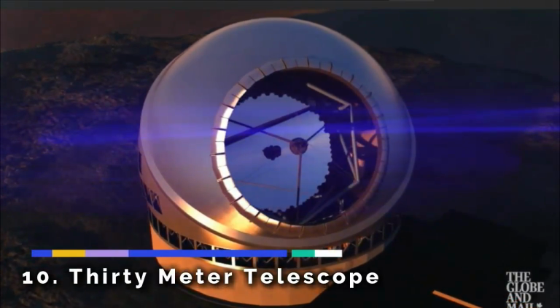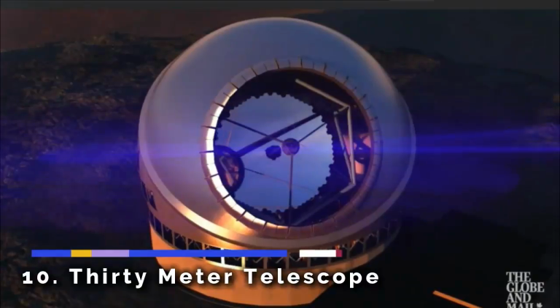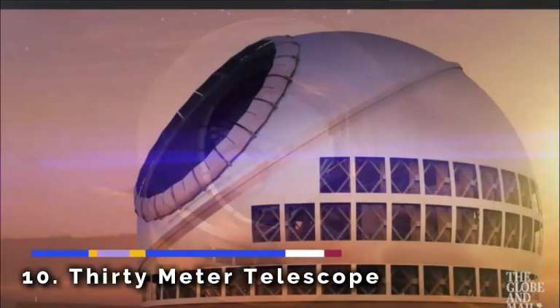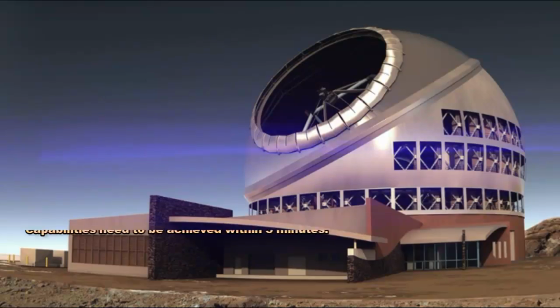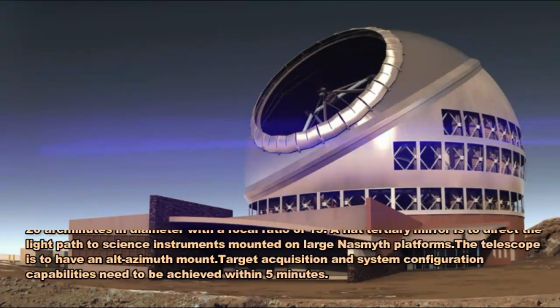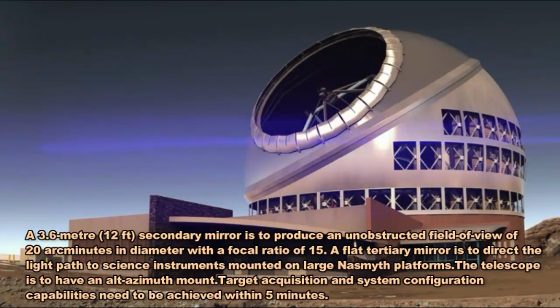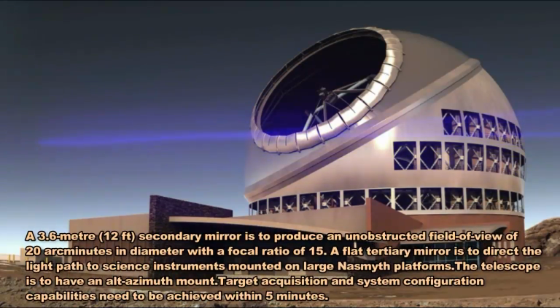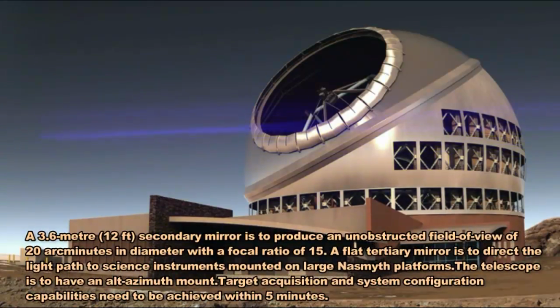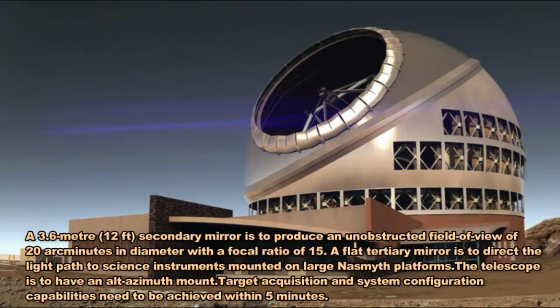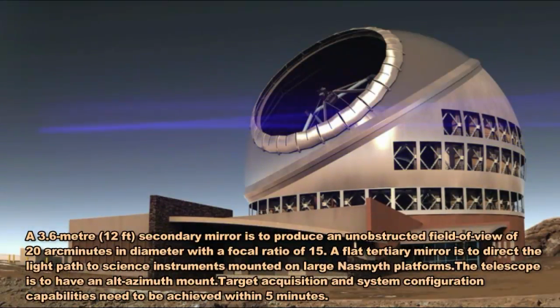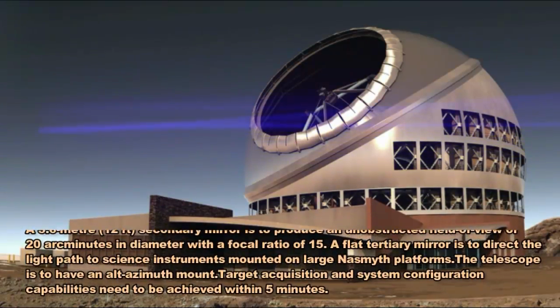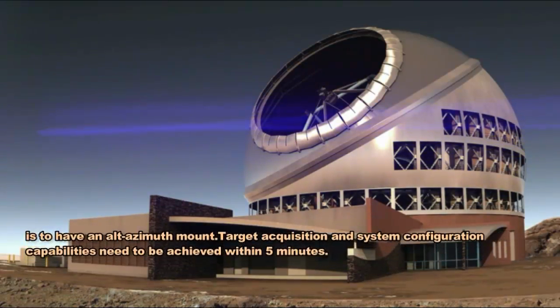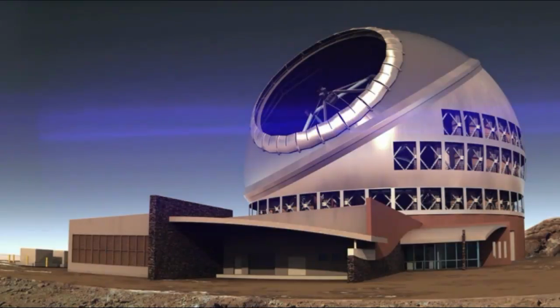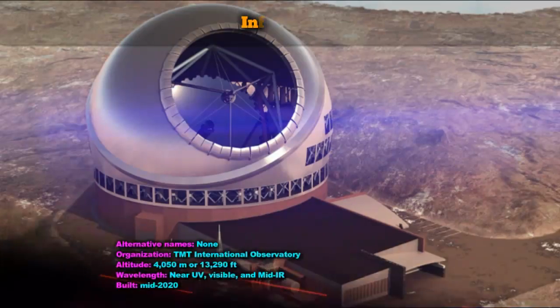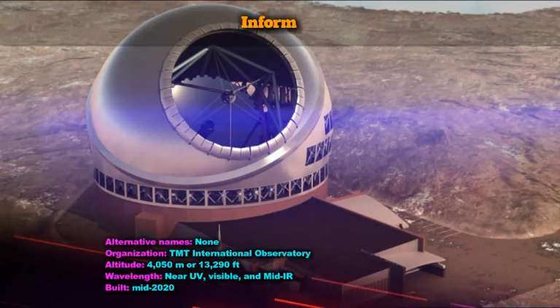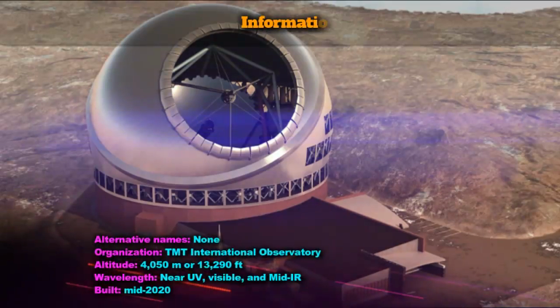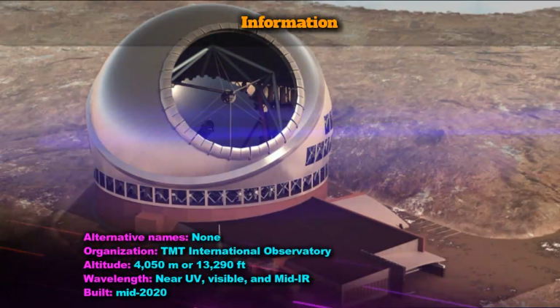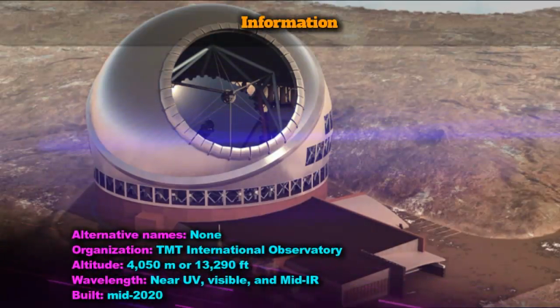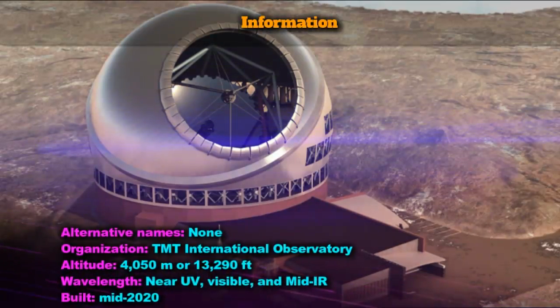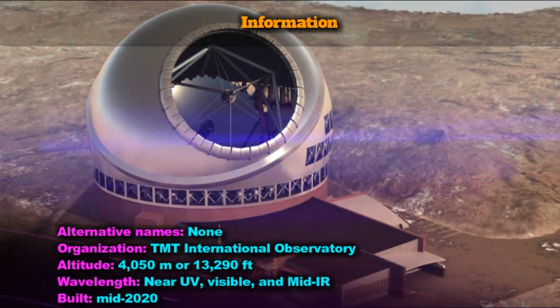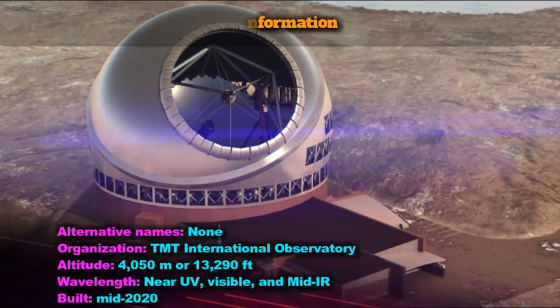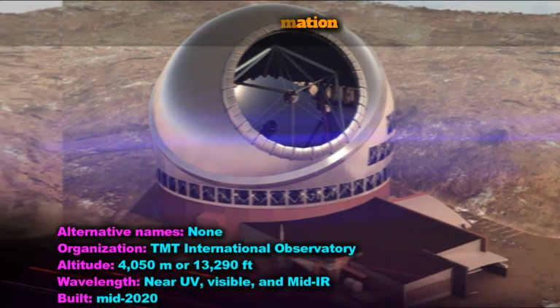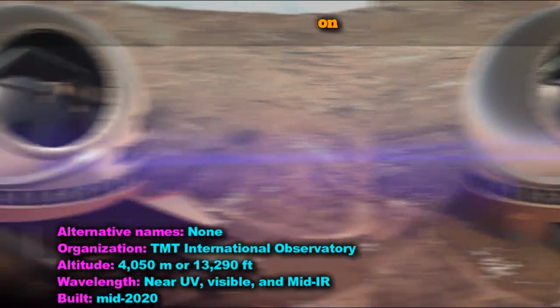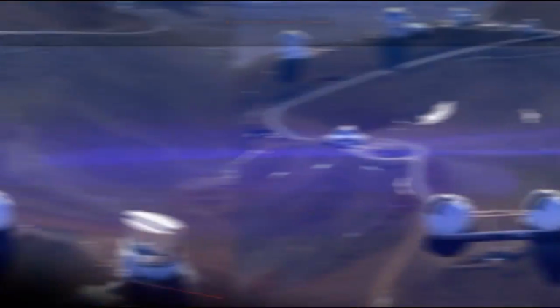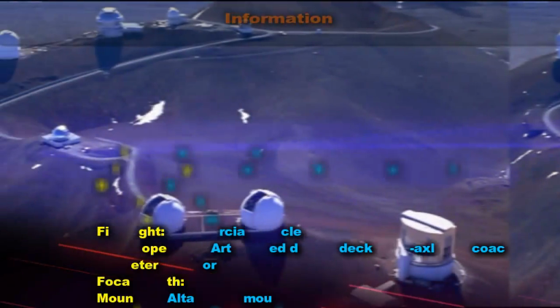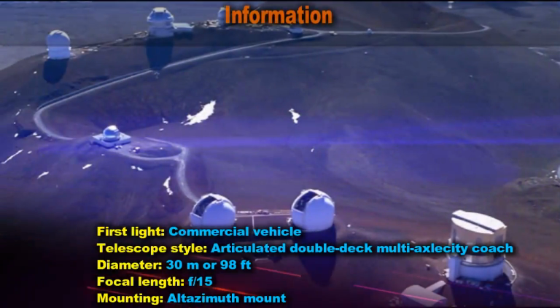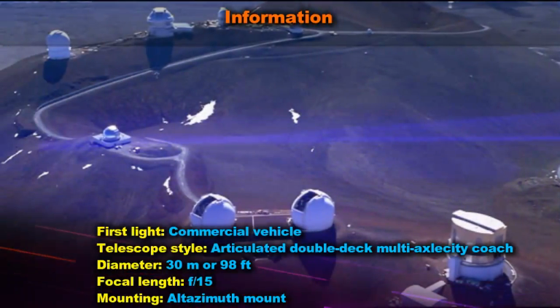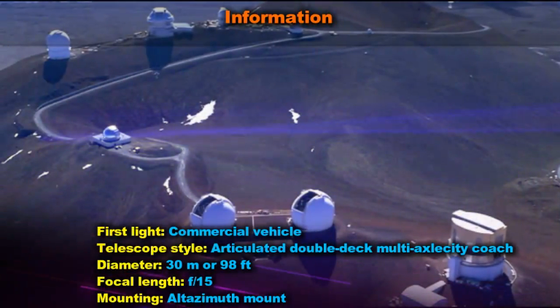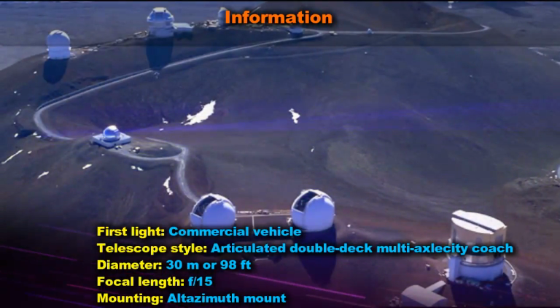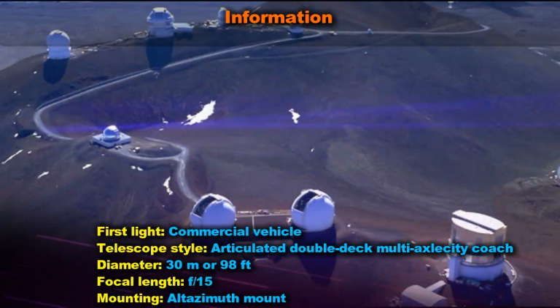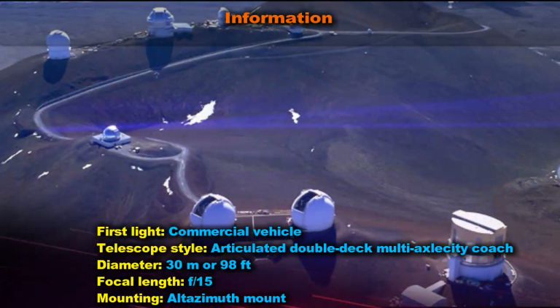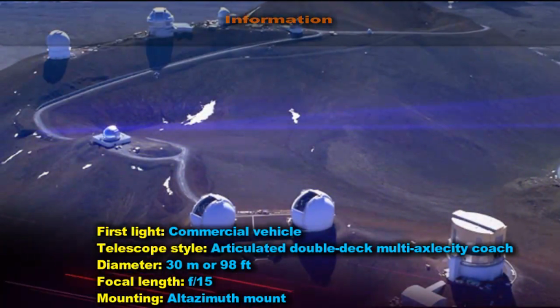The Thirty Meter Telescope (TMT) is a proposed astronomical observatory with an extremely large telescope (ELT) that has become the source of controversy over its planned location on Mauna Kea in the US state of Hawaii.